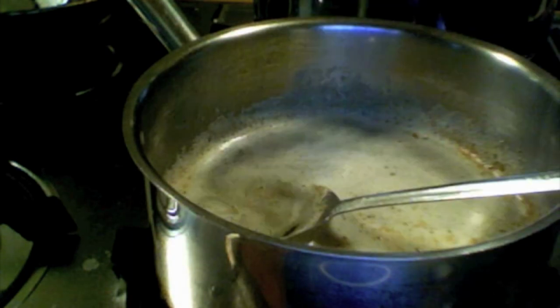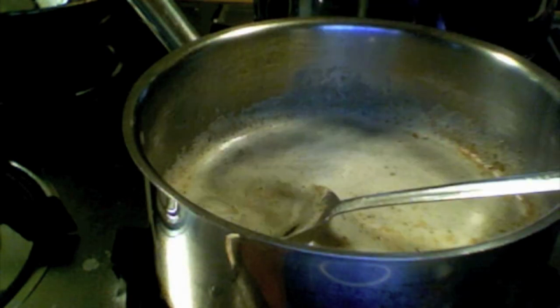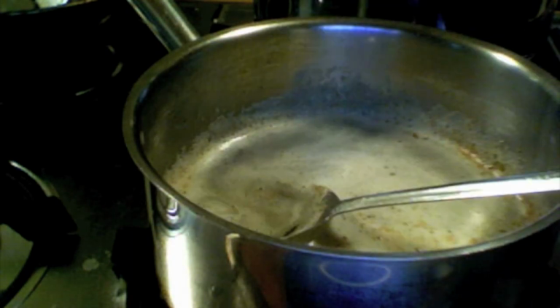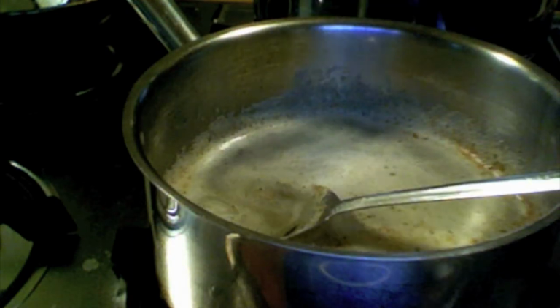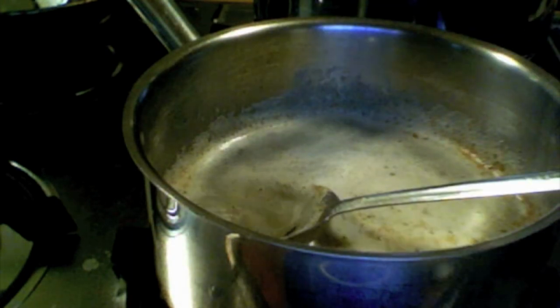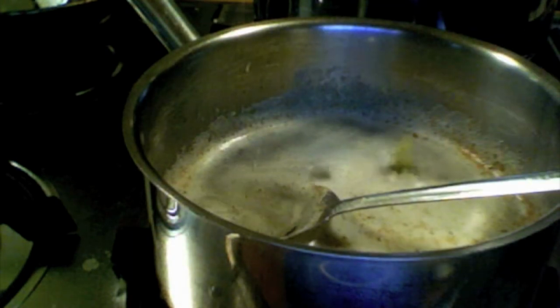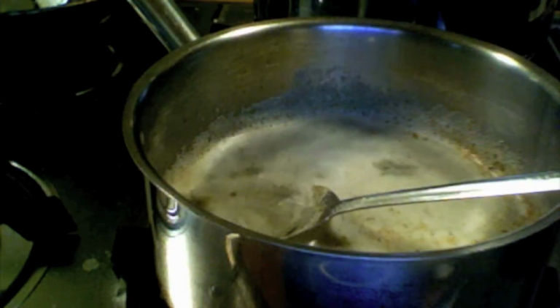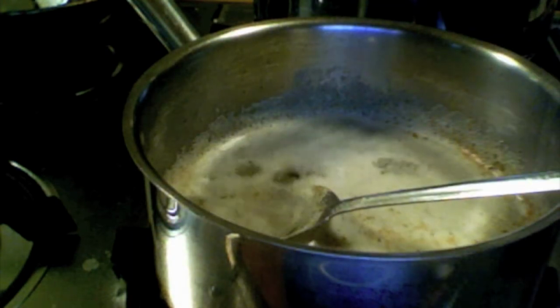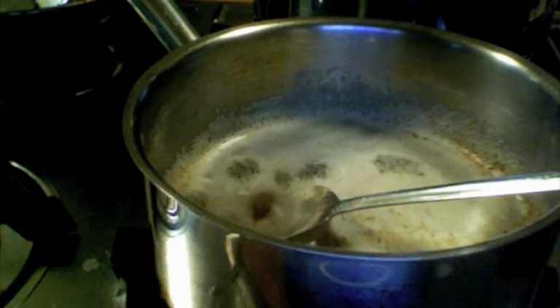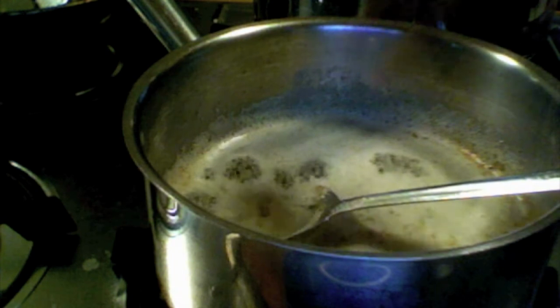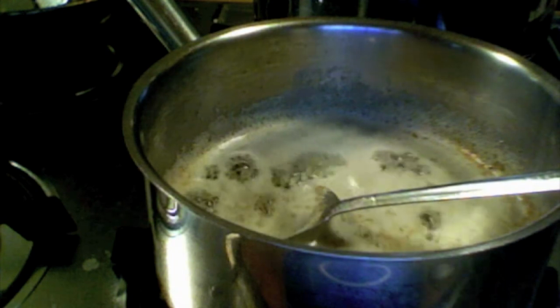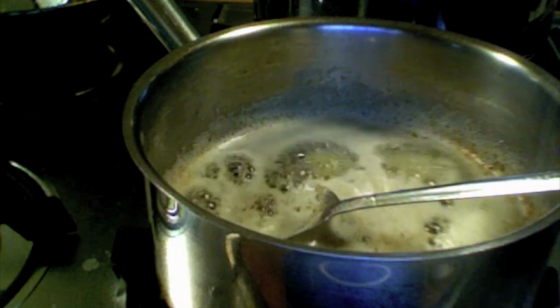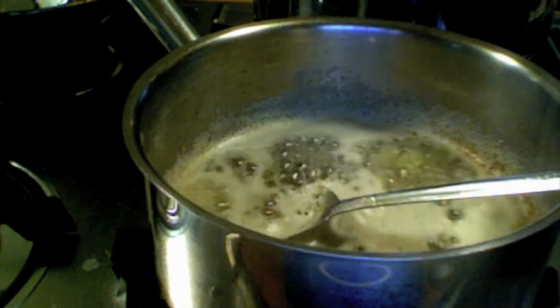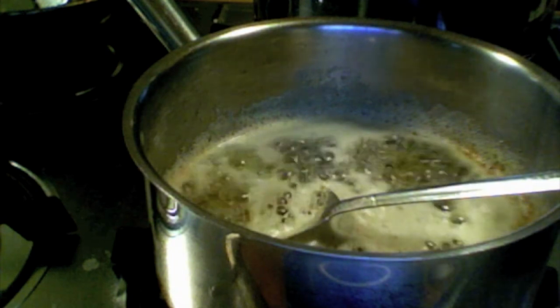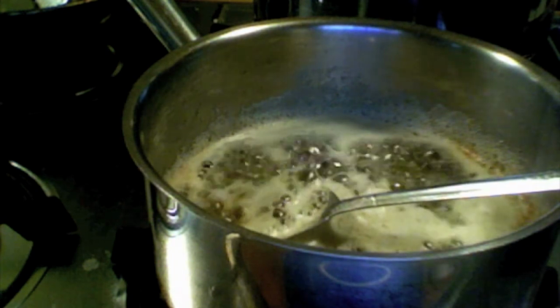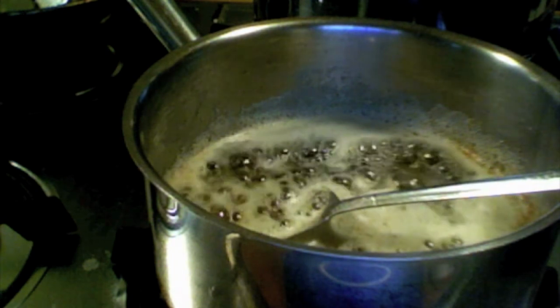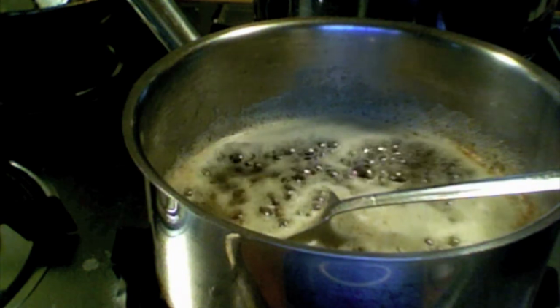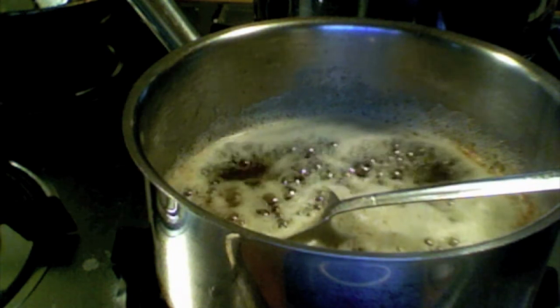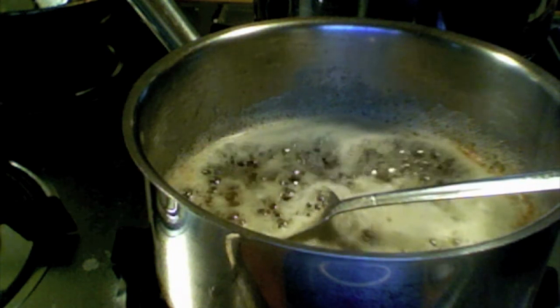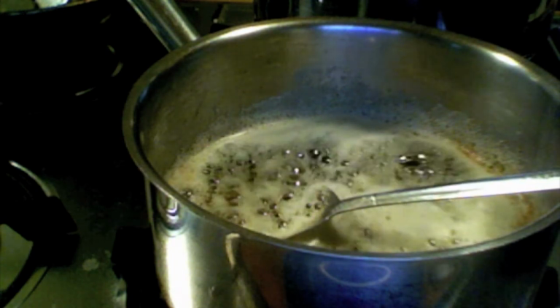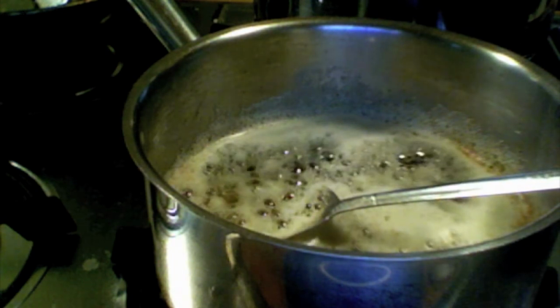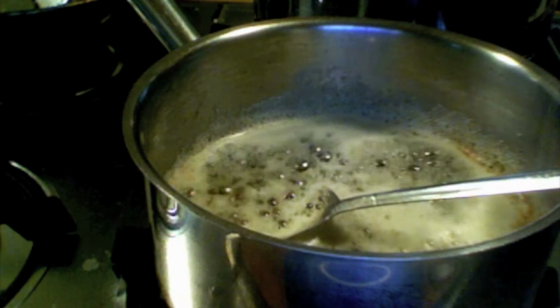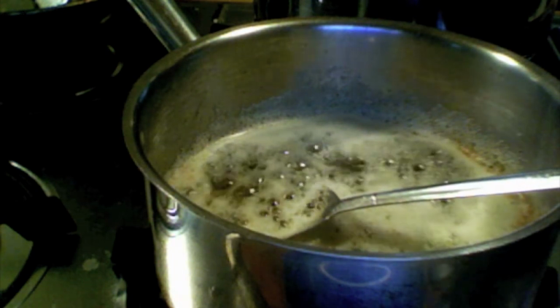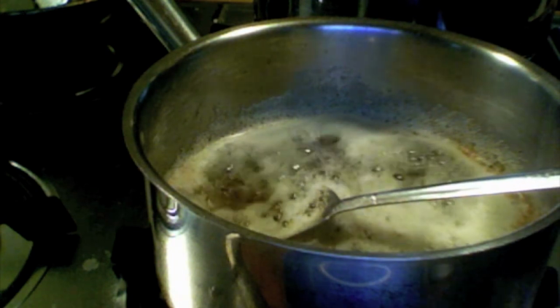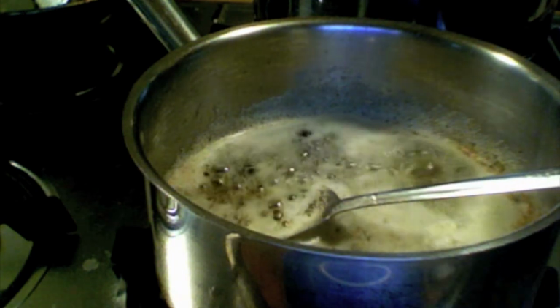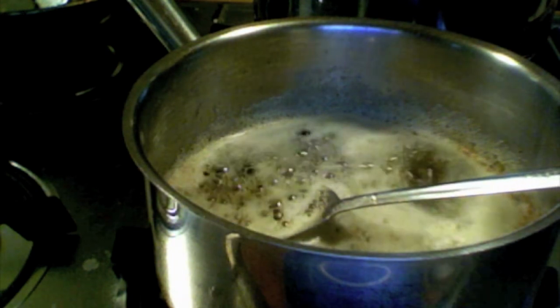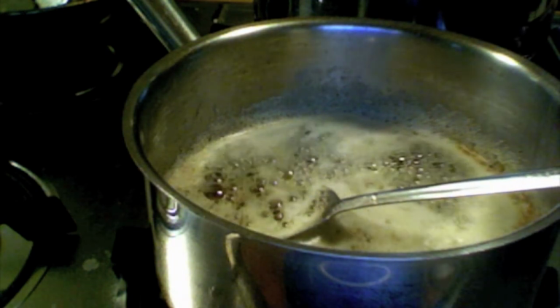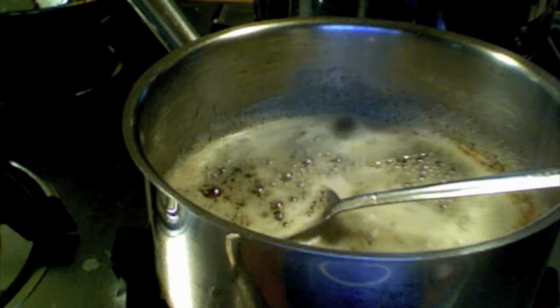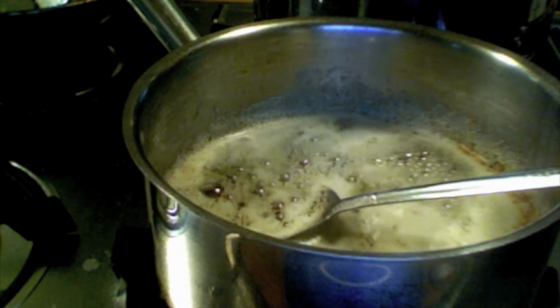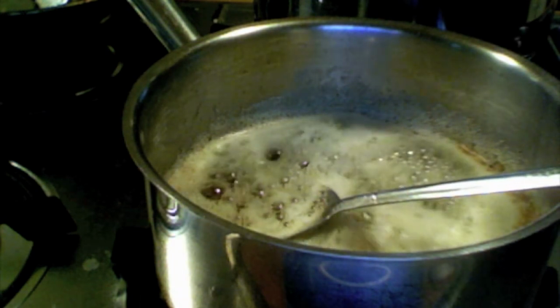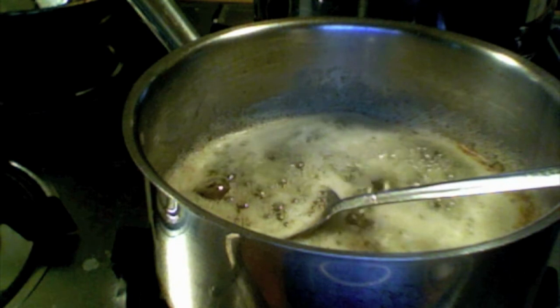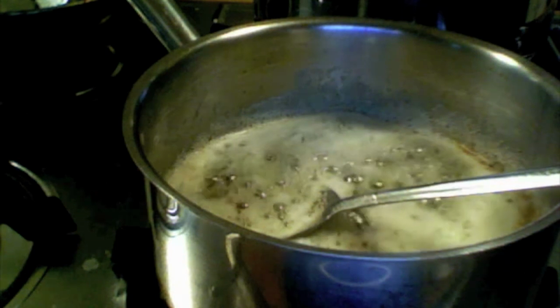Just sprinkle some water — see how it is sizzling — so that means it is done.